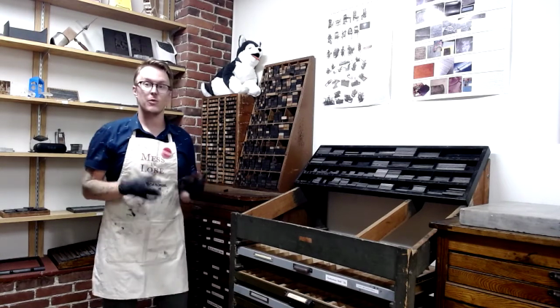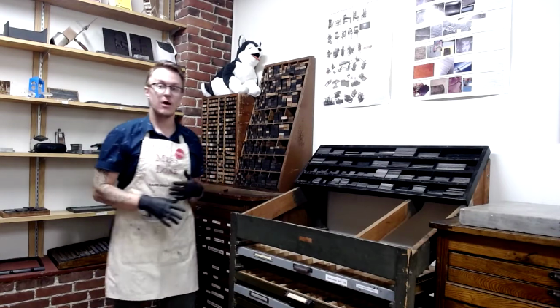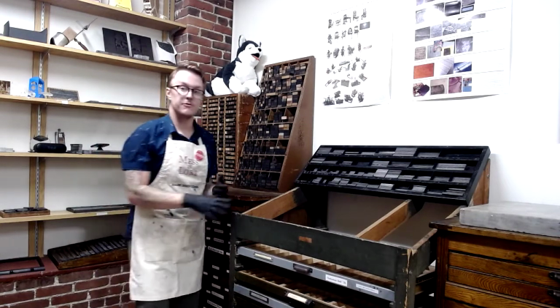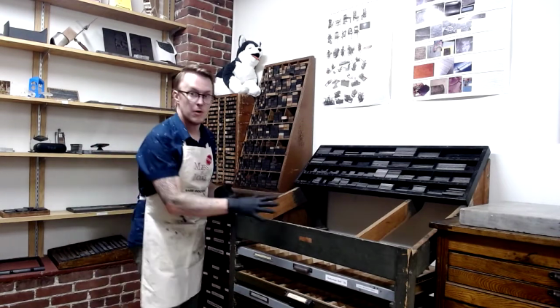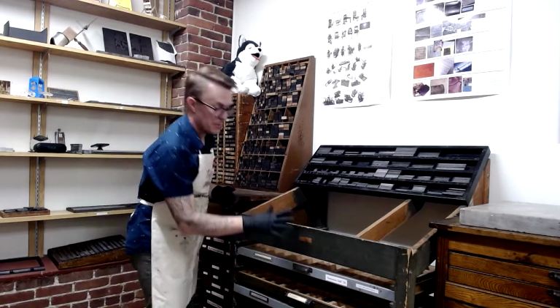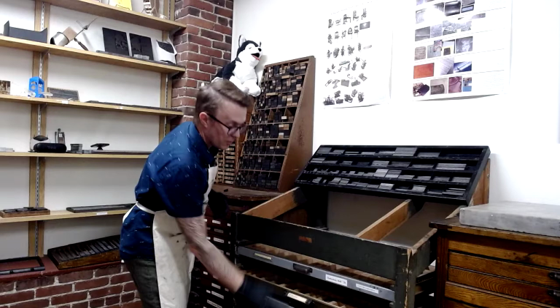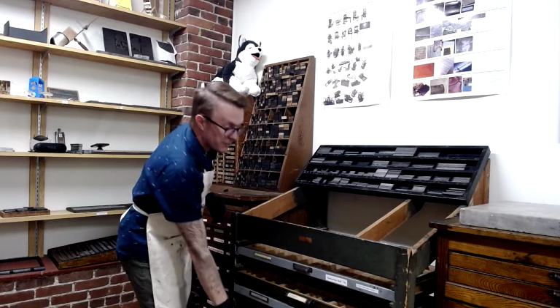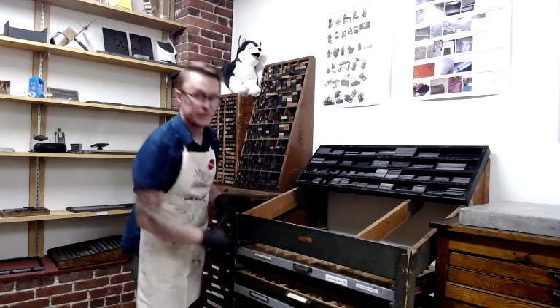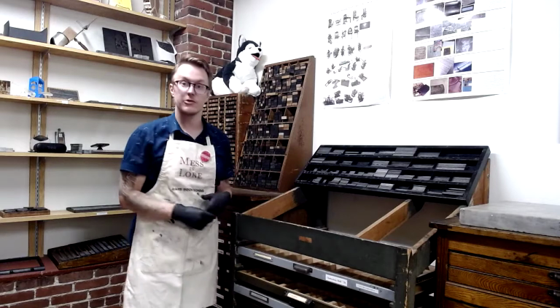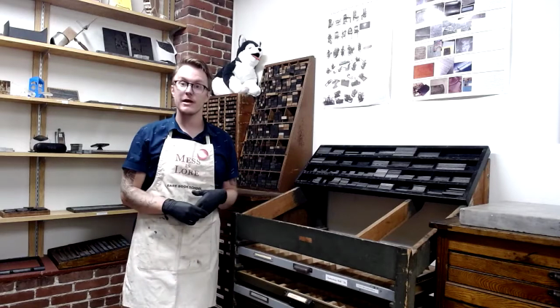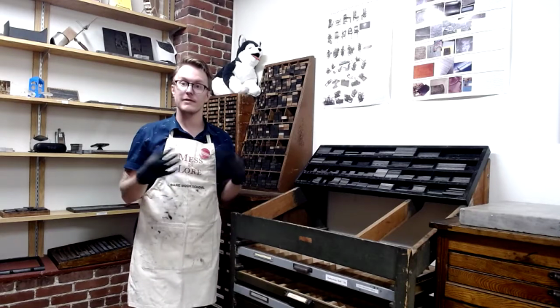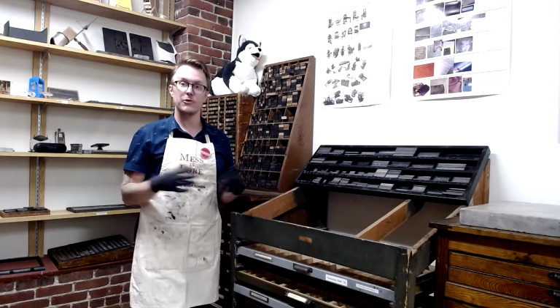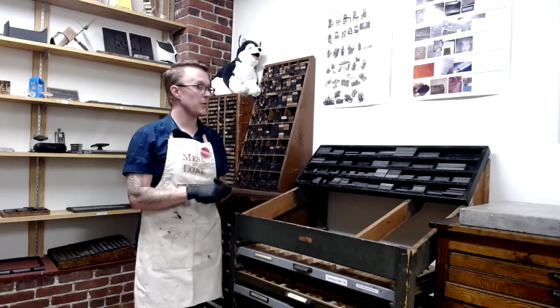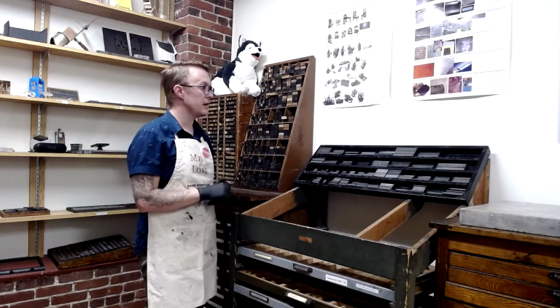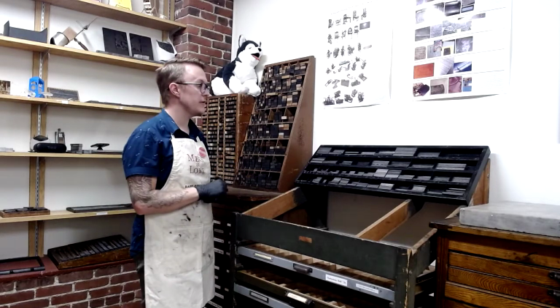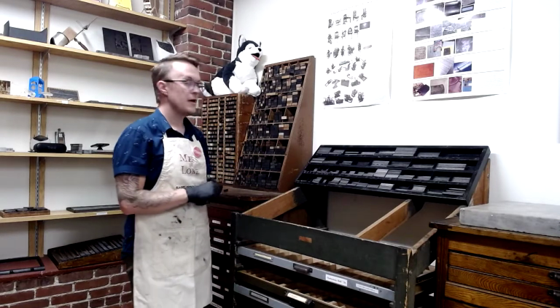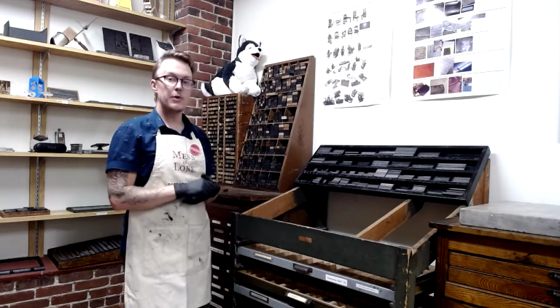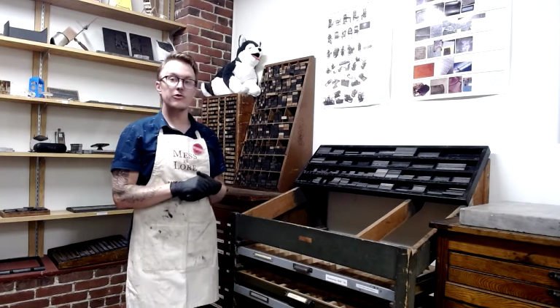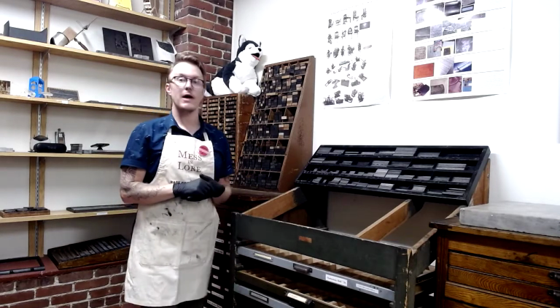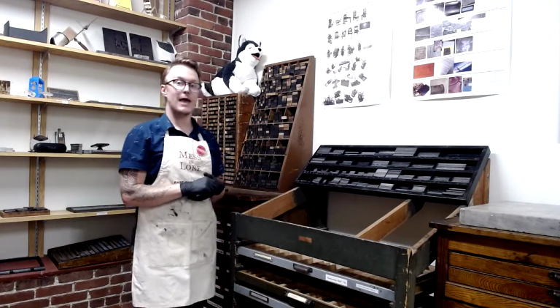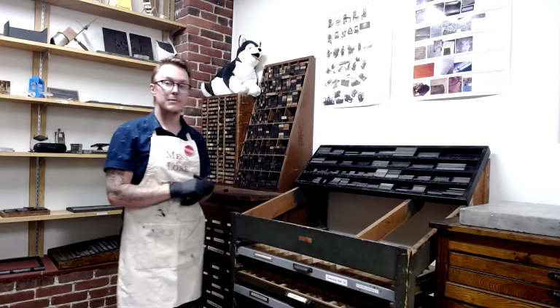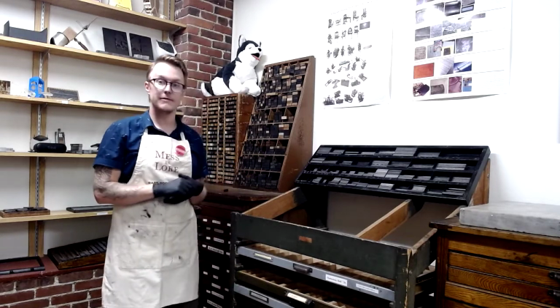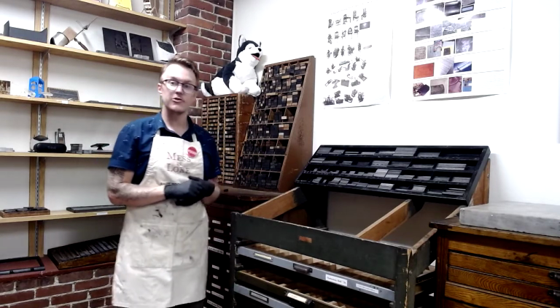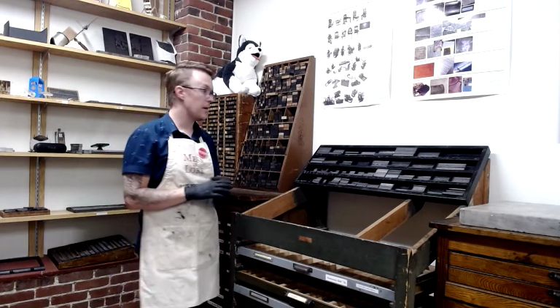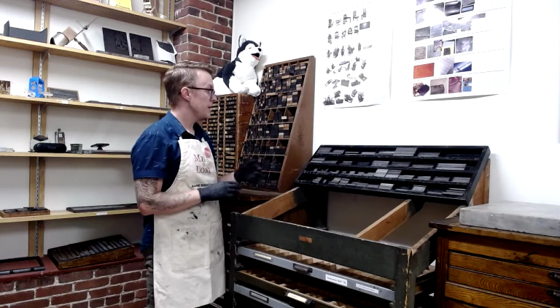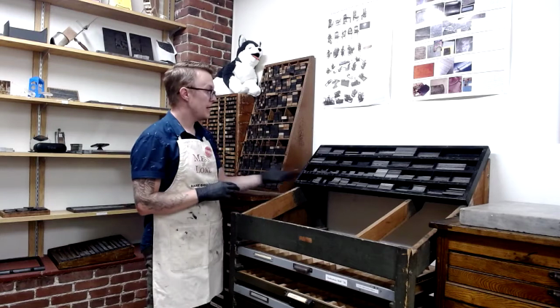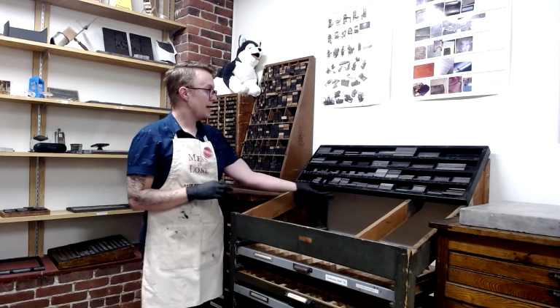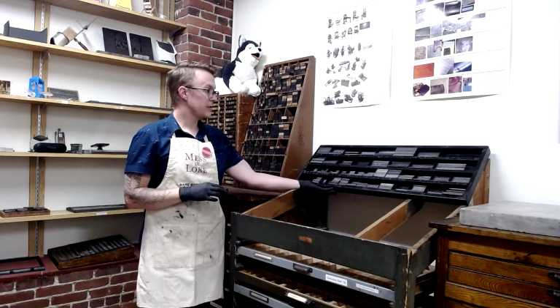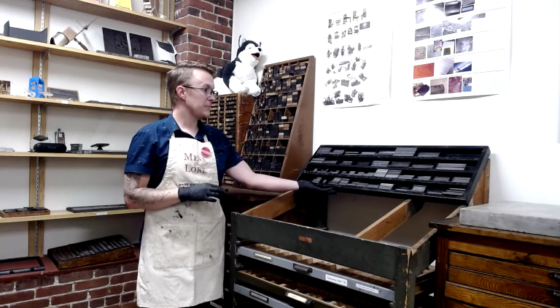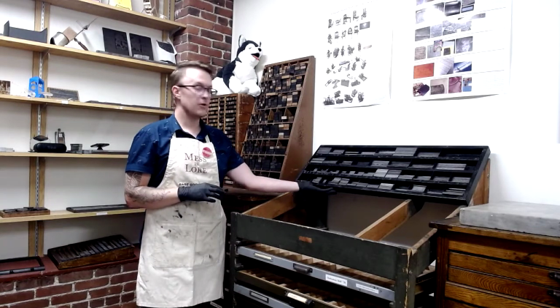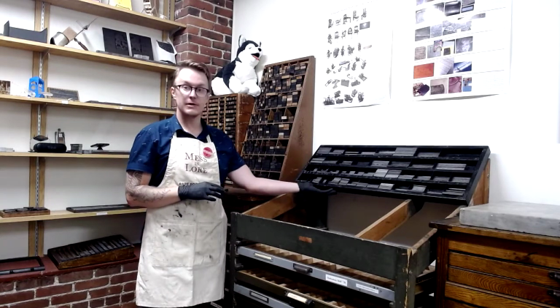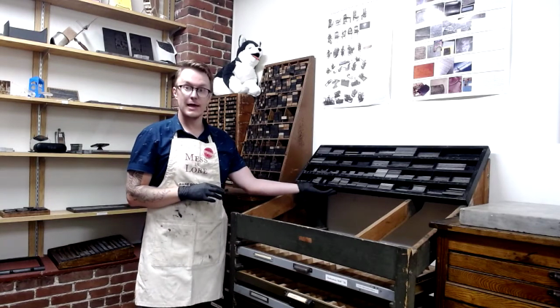We talked before about all the fonts and the trays and how those are organized, but we also have cabinets in the shop that have, for example, all of our leading.